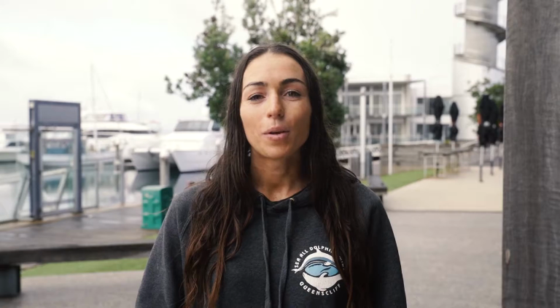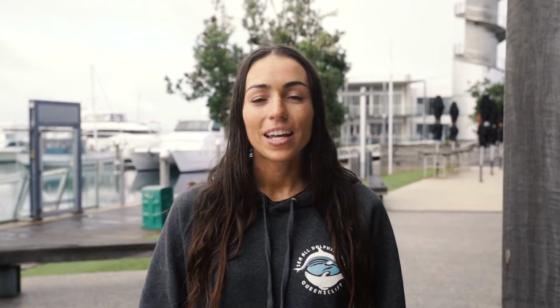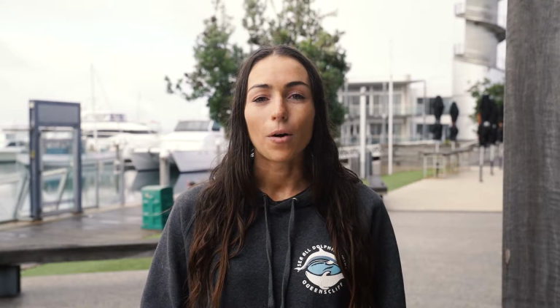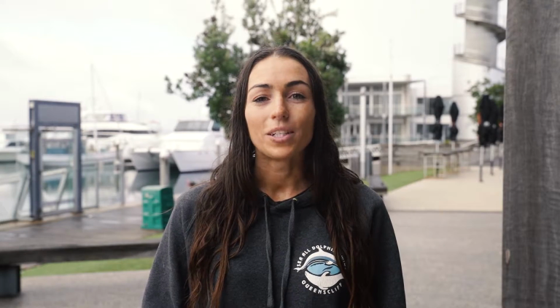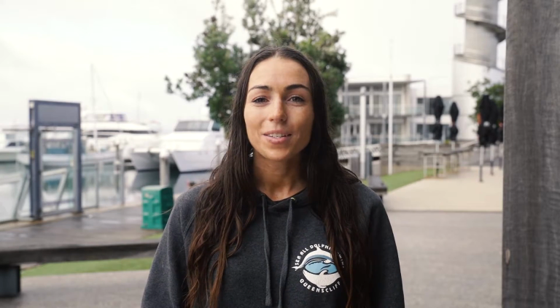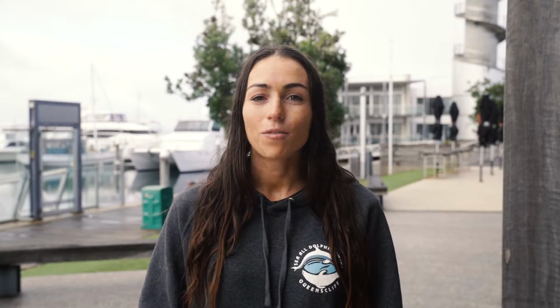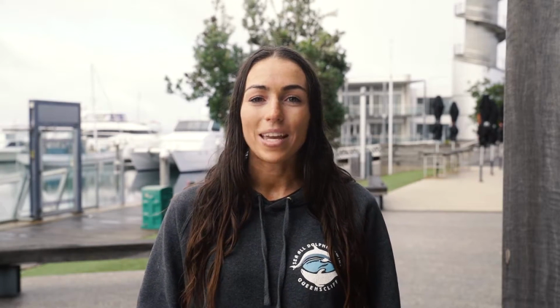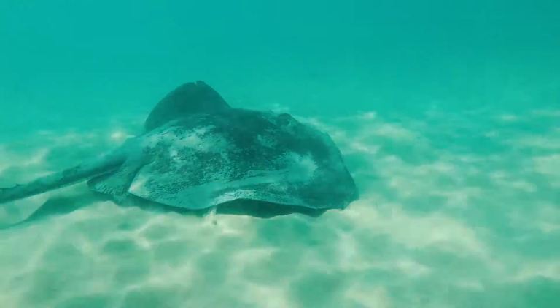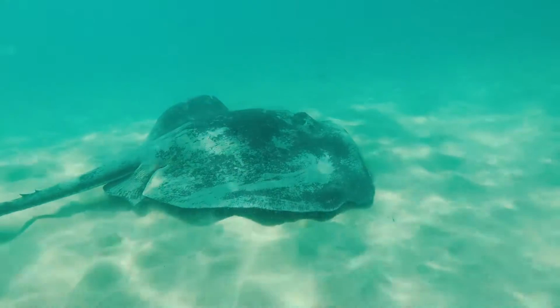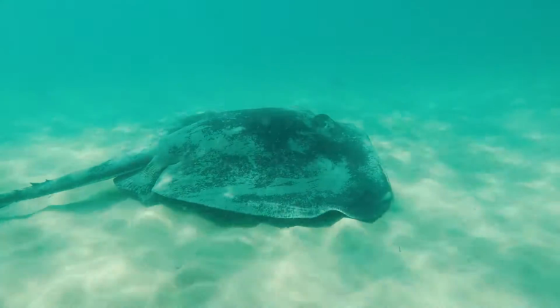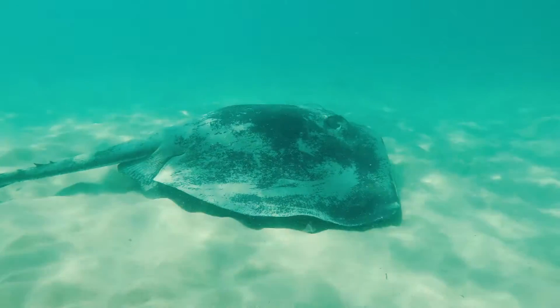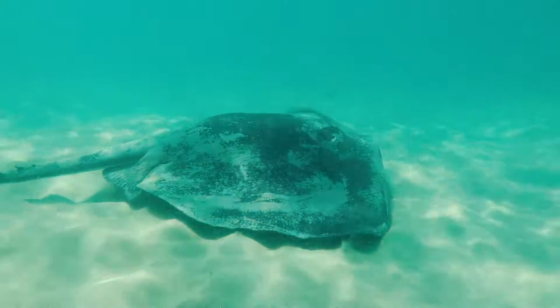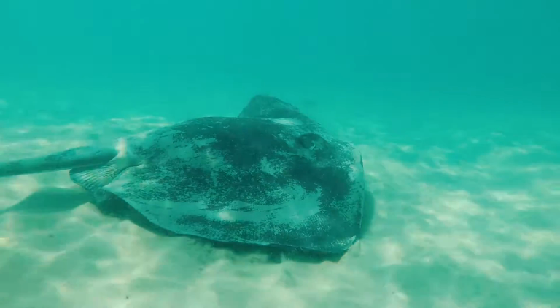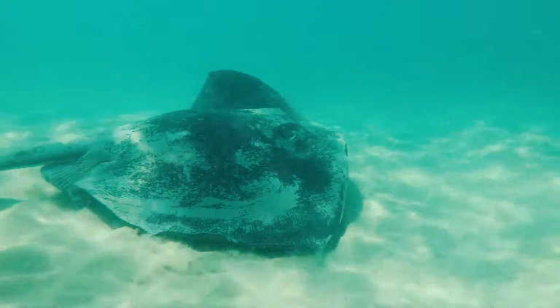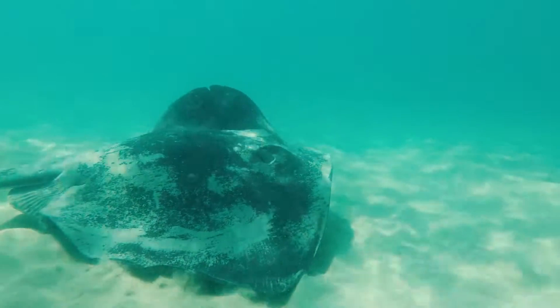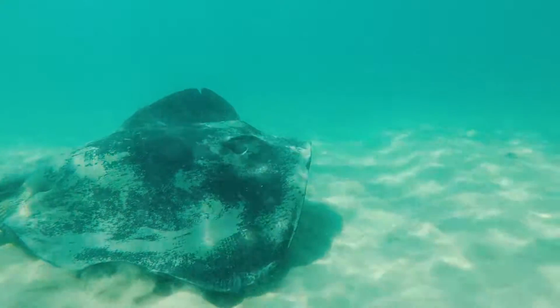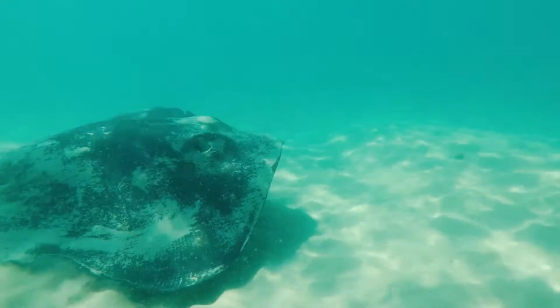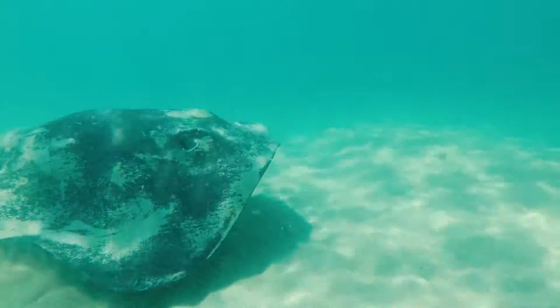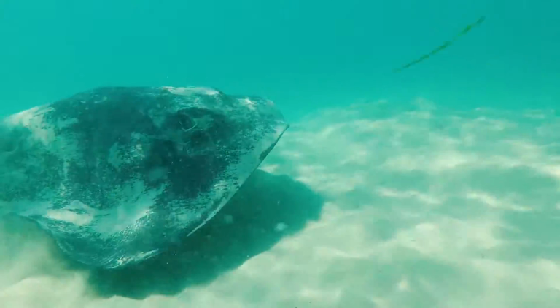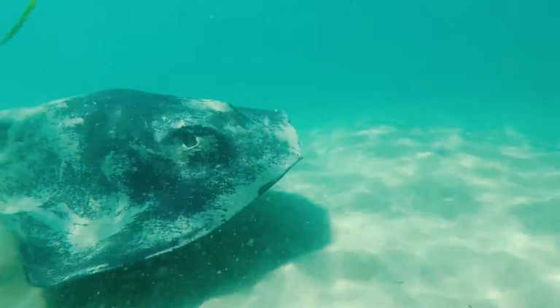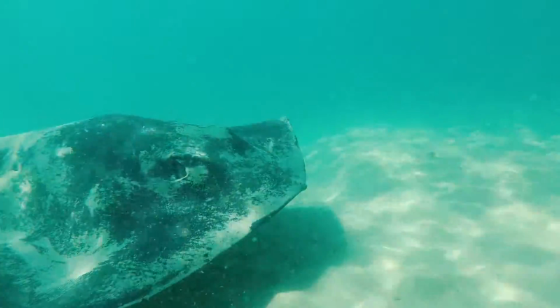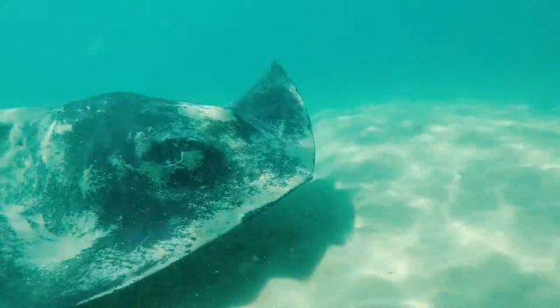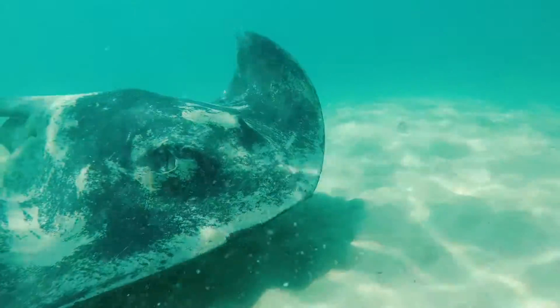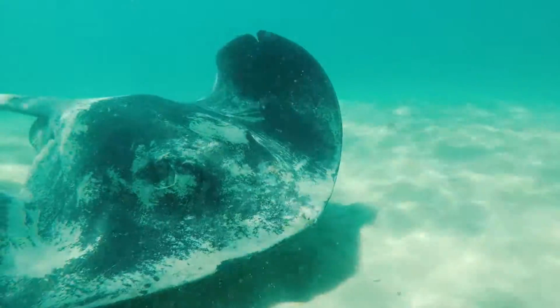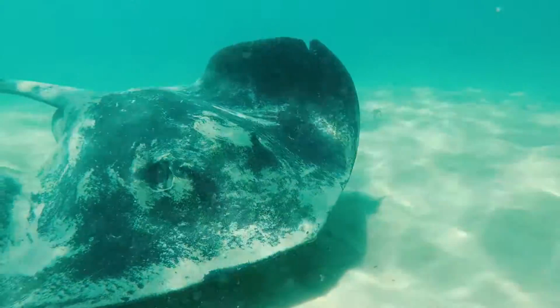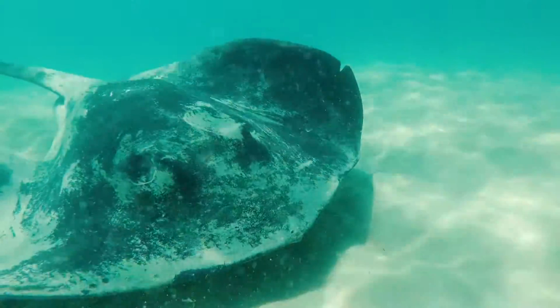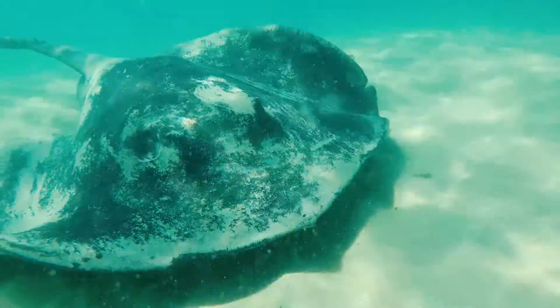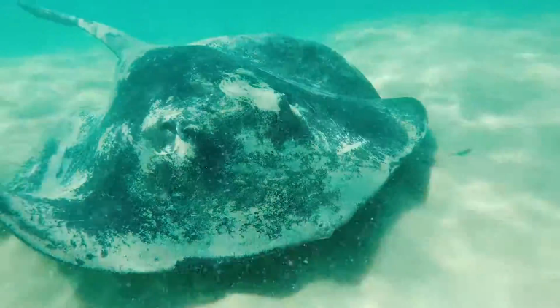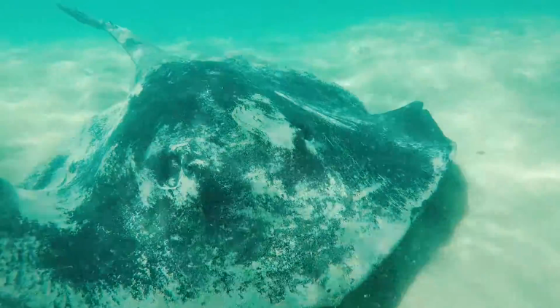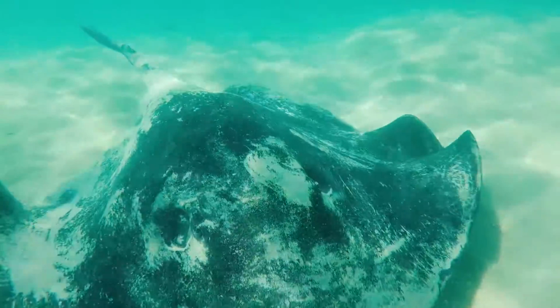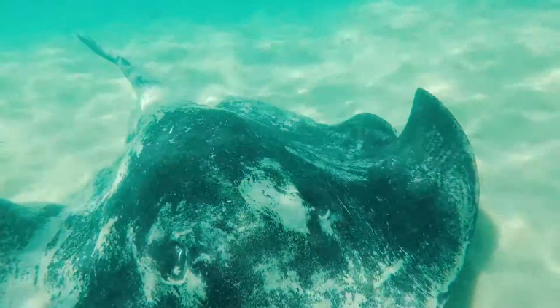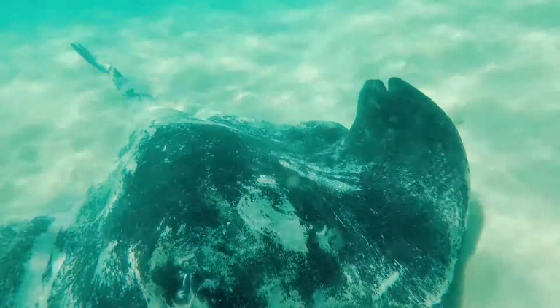The smooth ray can grow up to just over four meters in length and weigh up to 350 kilograms. They also generally have a noticeably shorter tail than most of the other stingray species.